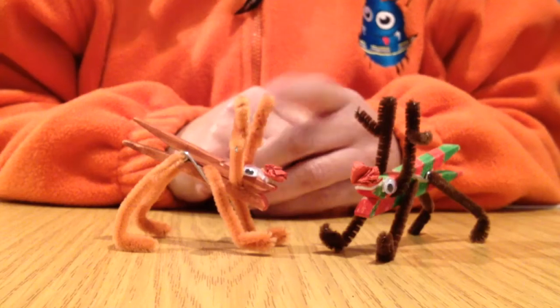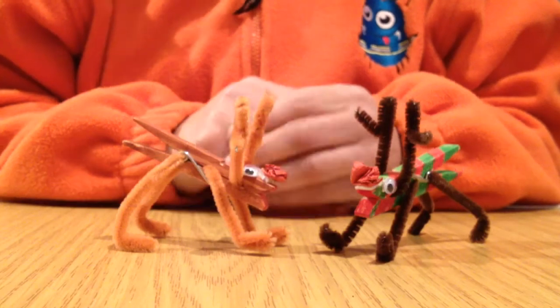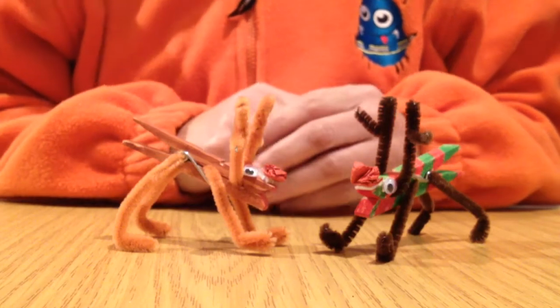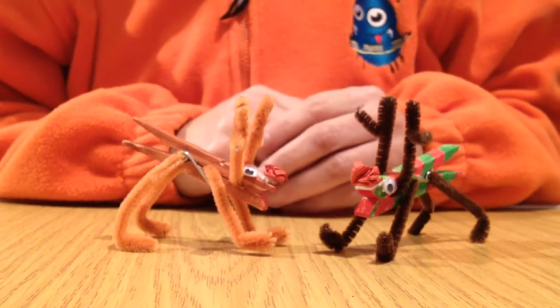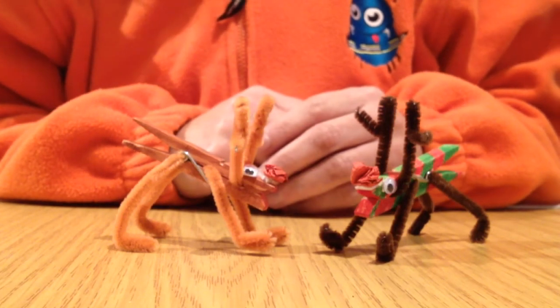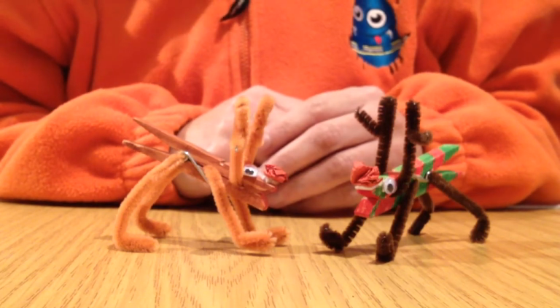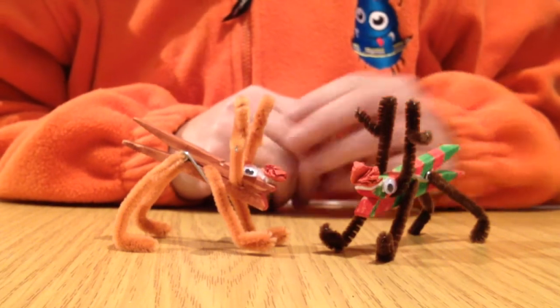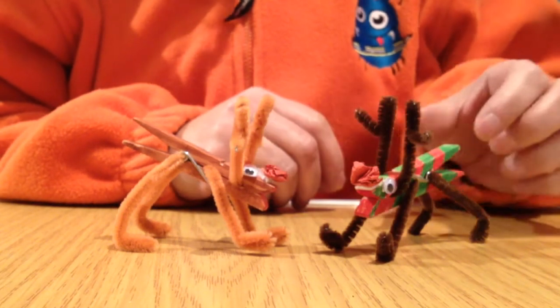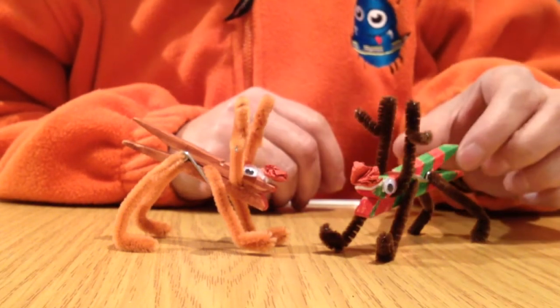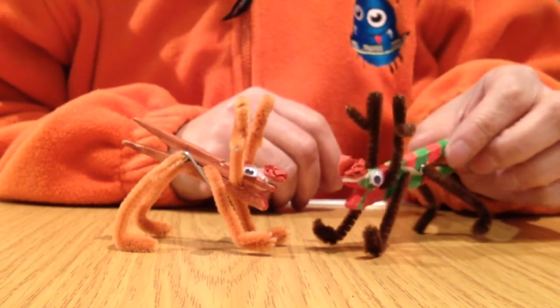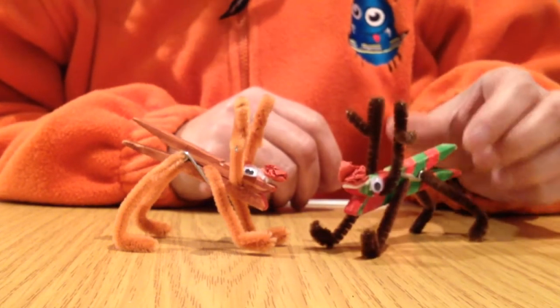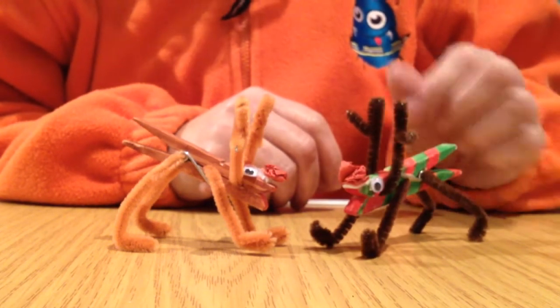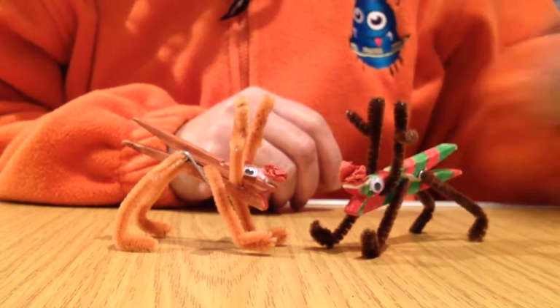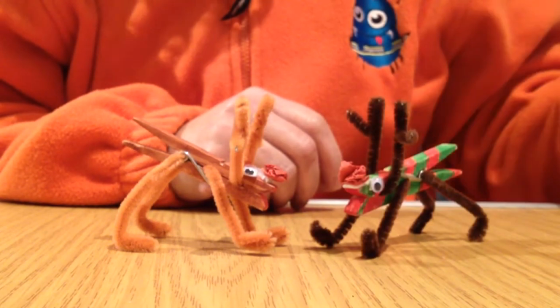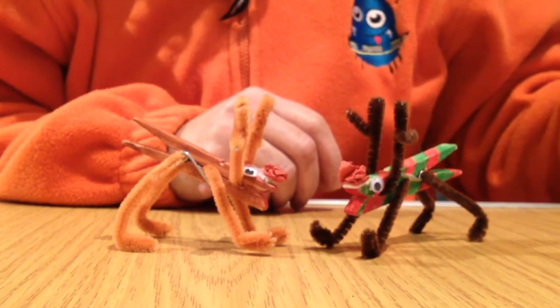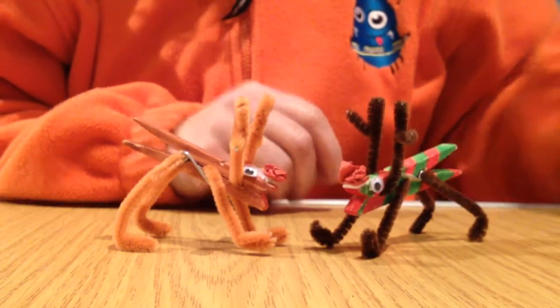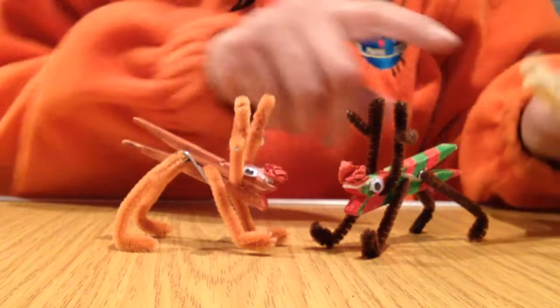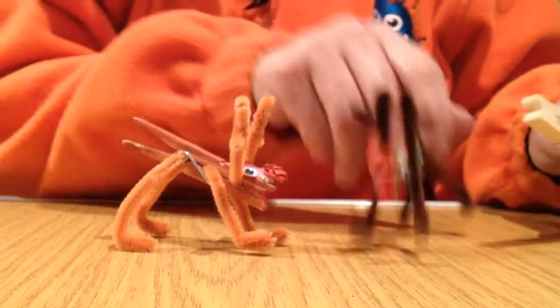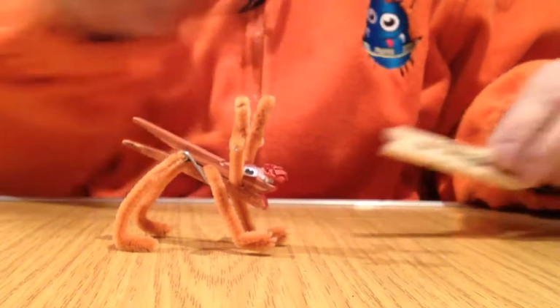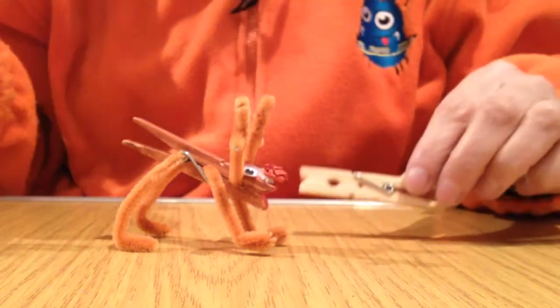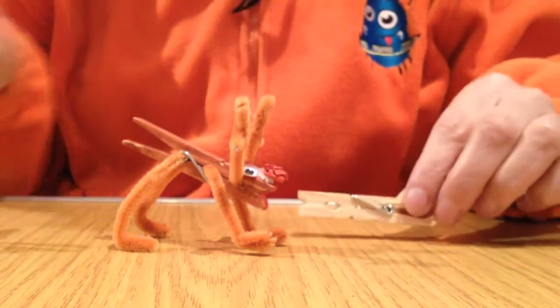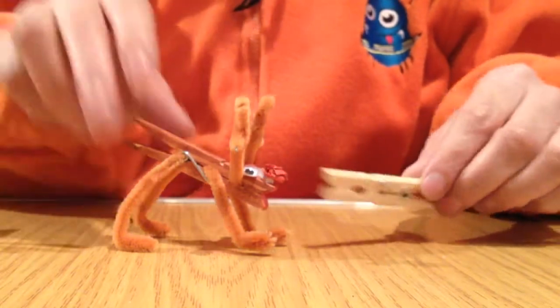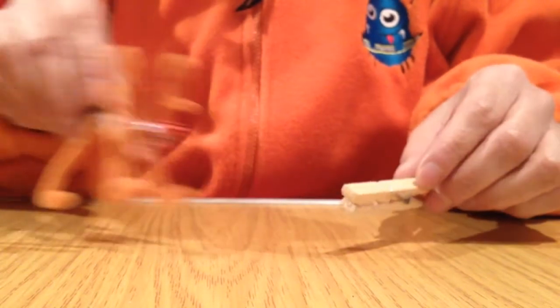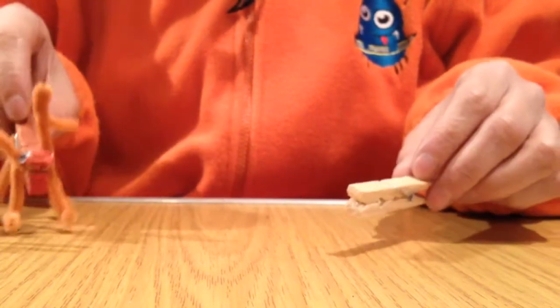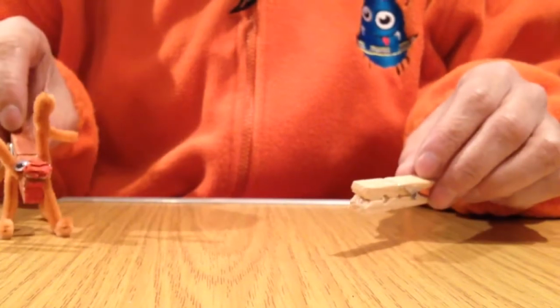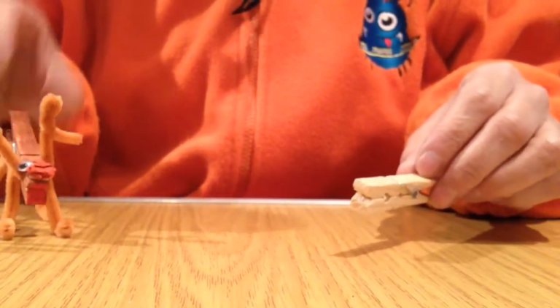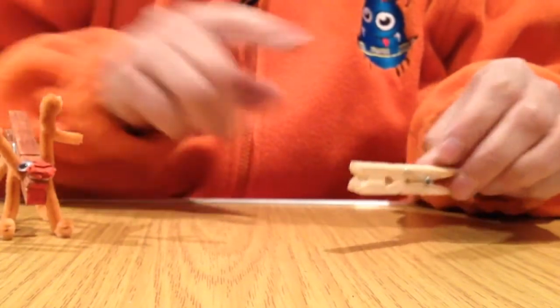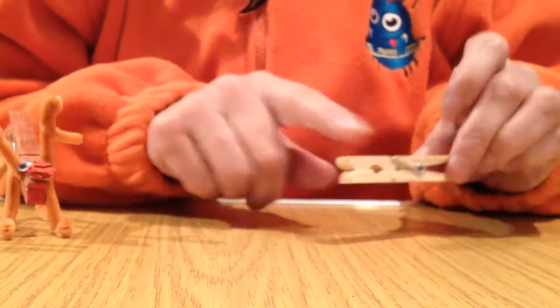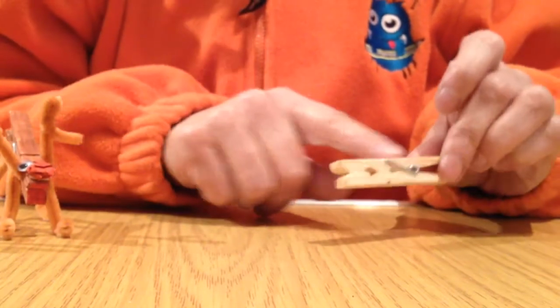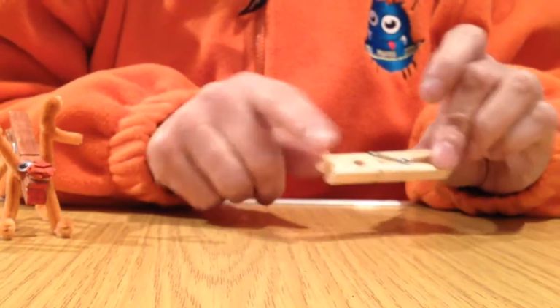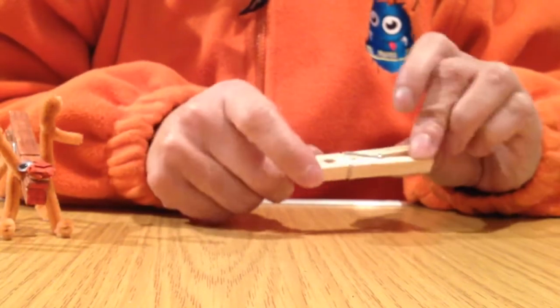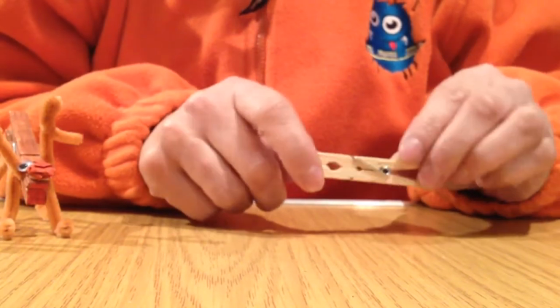So these are the reindeers that we are going to be making today. The first thing you need is a wooden clothes peg — a plain wooden clothes peg to start off with. You can decorate it whatever way you want.